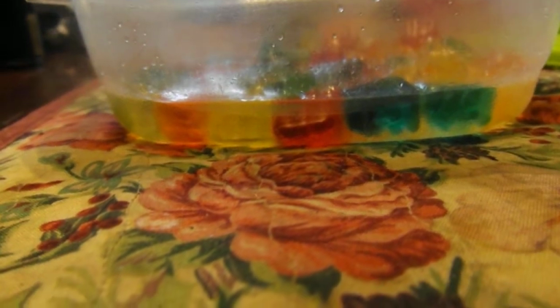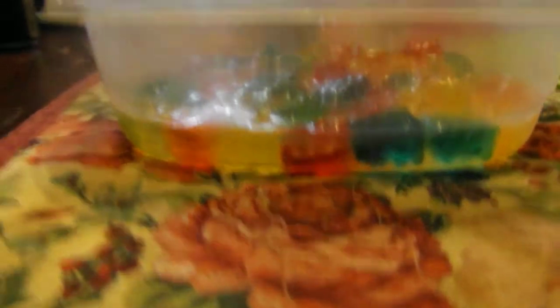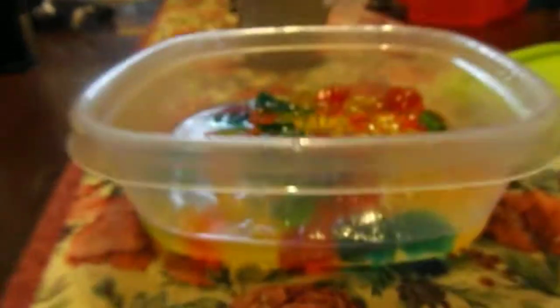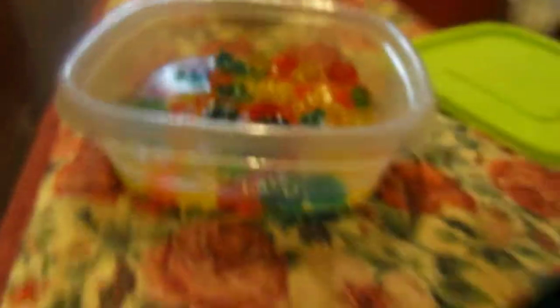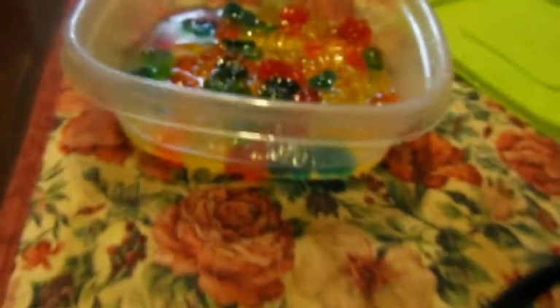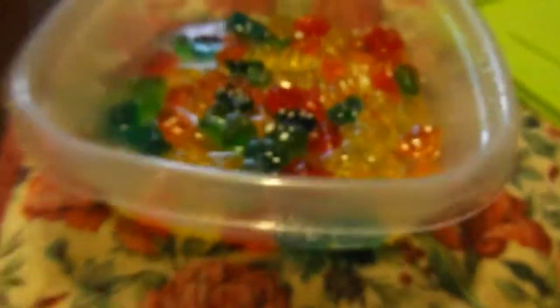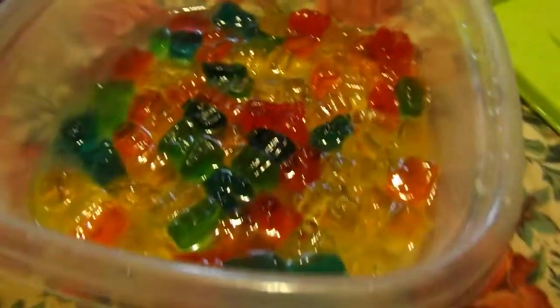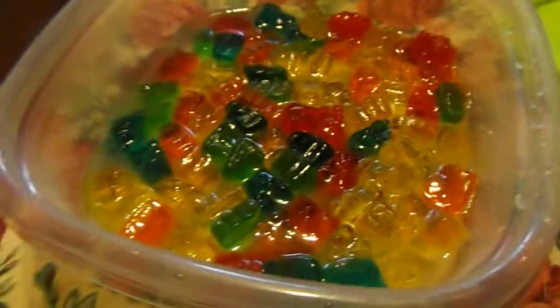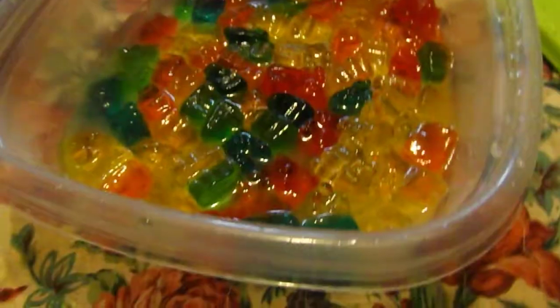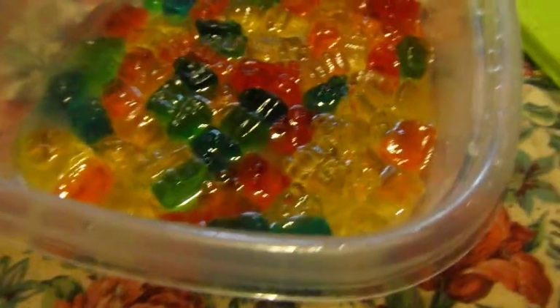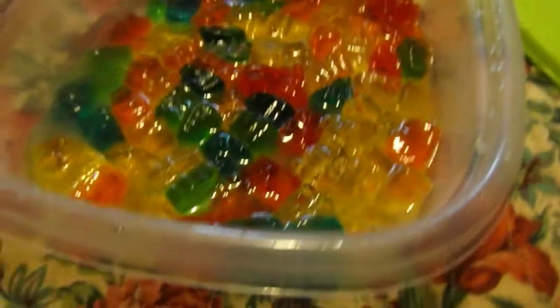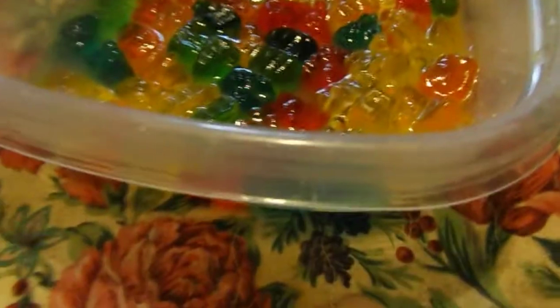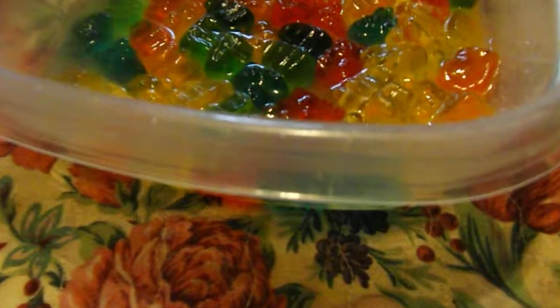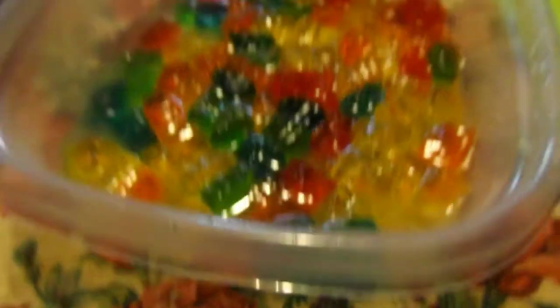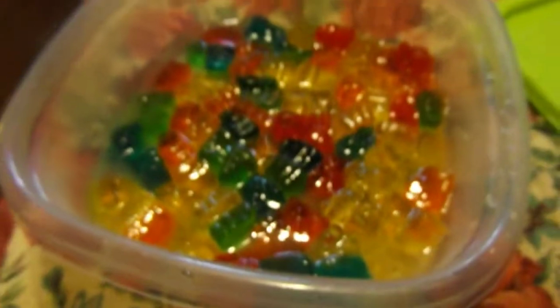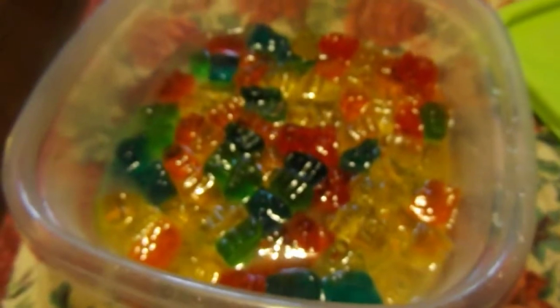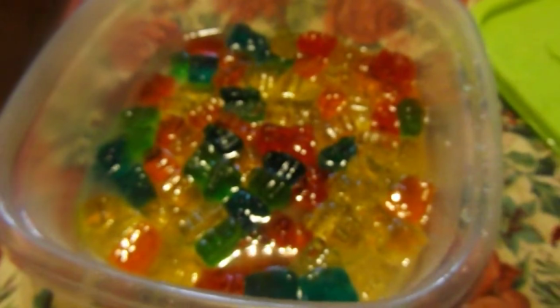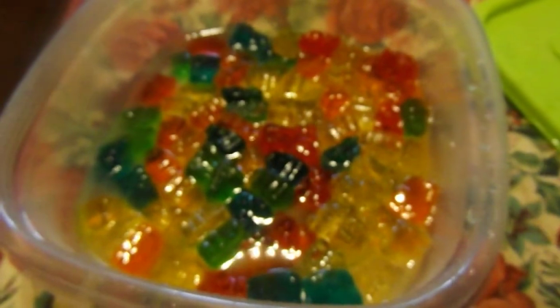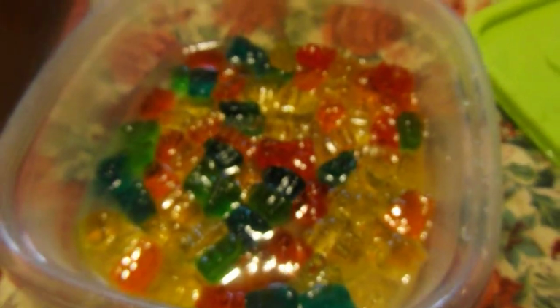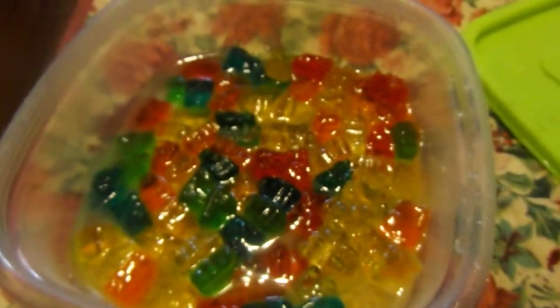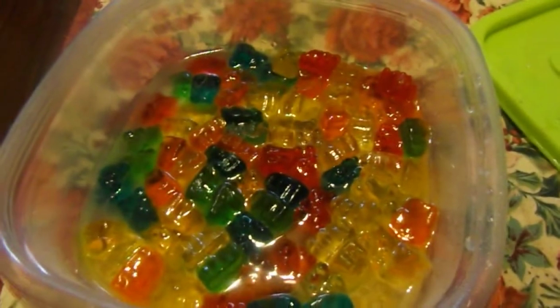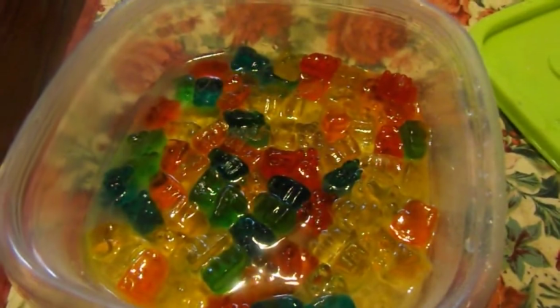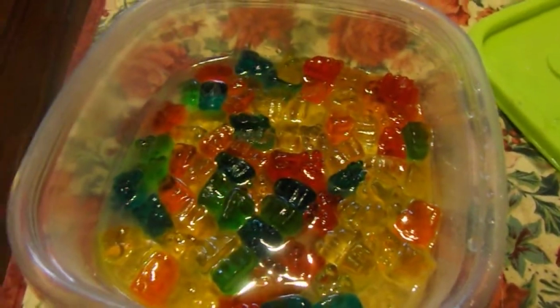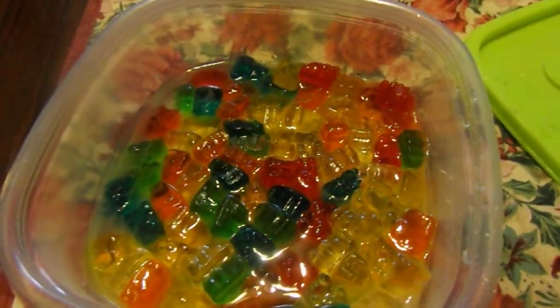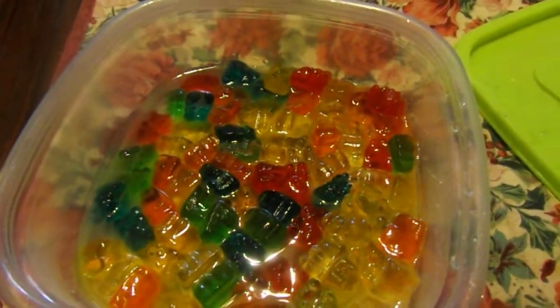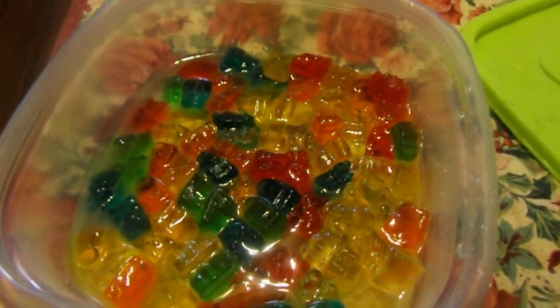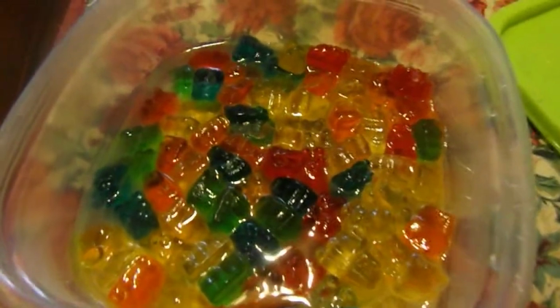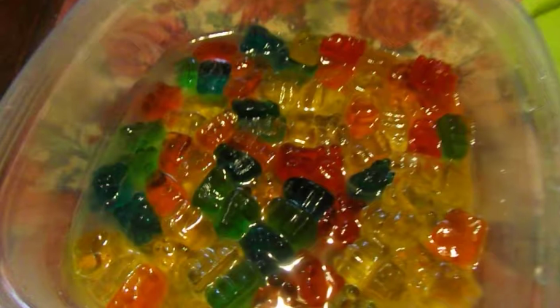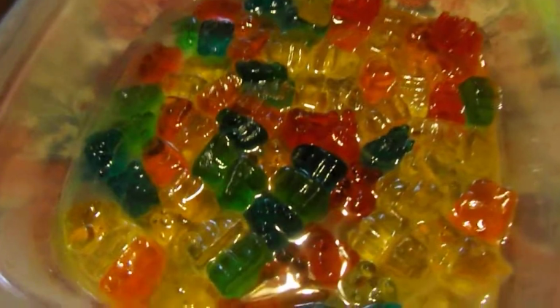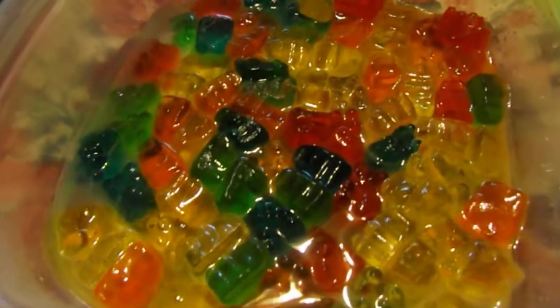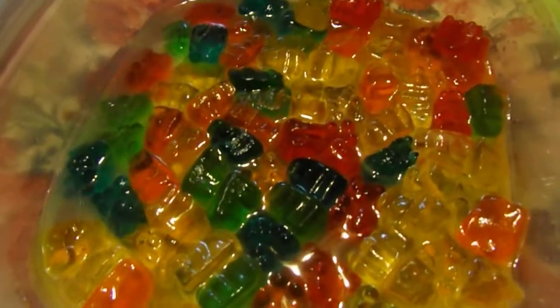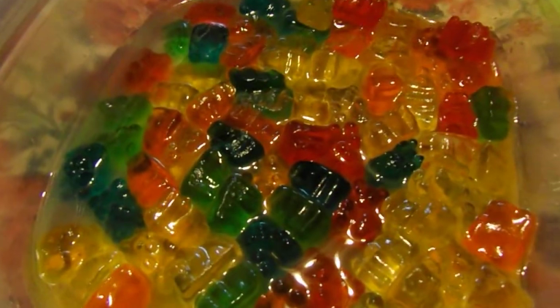Then you put them in the fridge to soak for three hours, and then drain the excess alcohol that's still left in them. Then enjoy your gummy bears. Please like and subscribe.